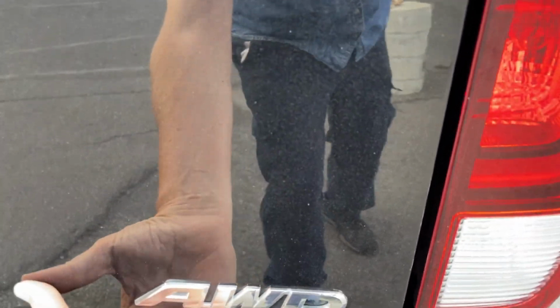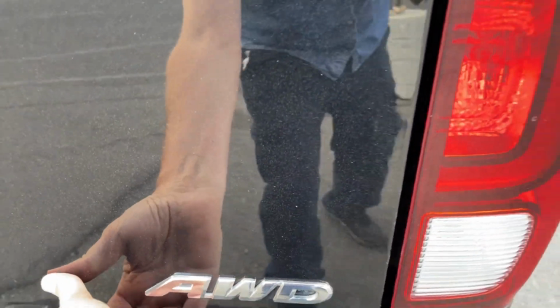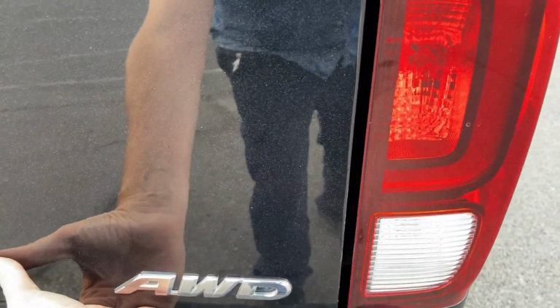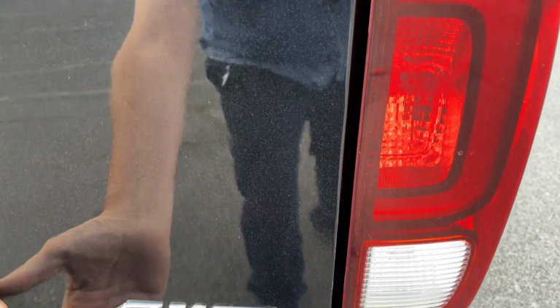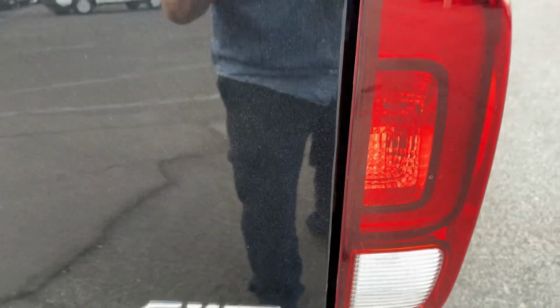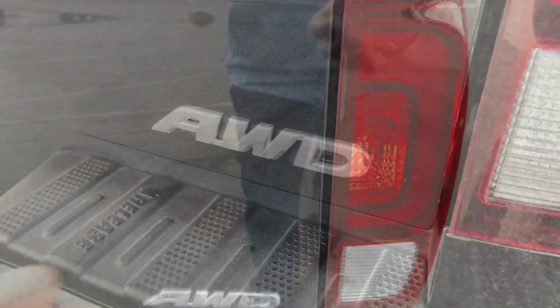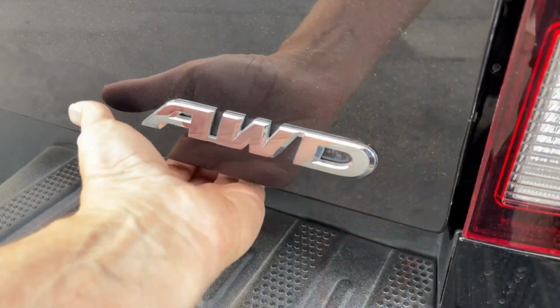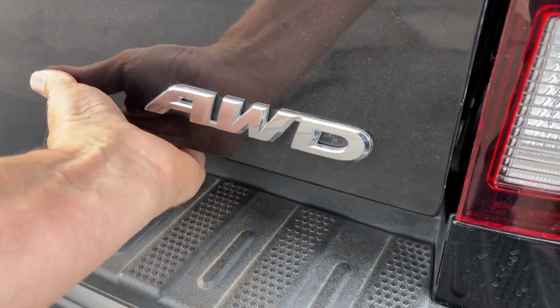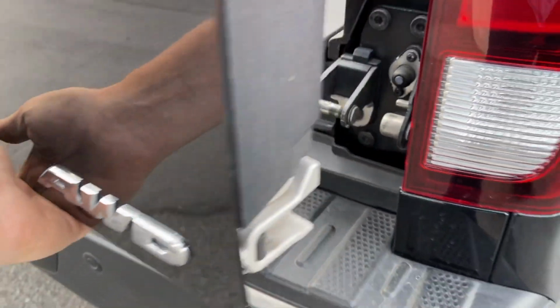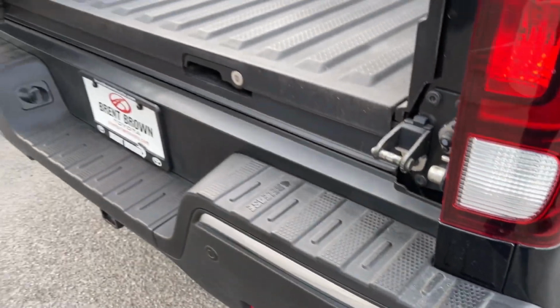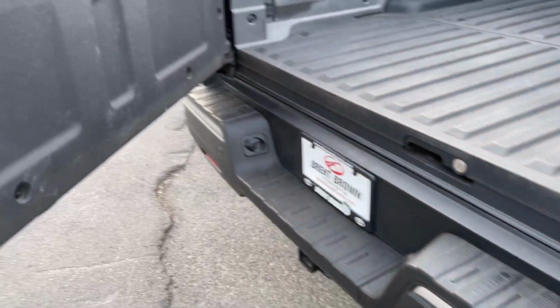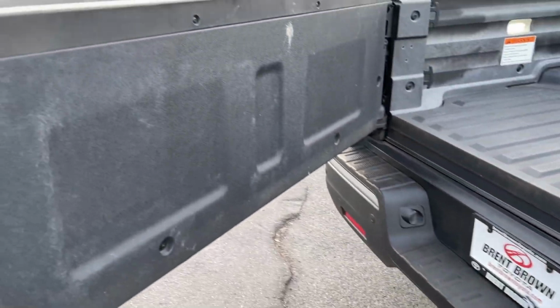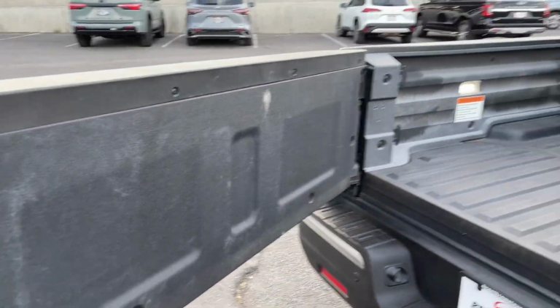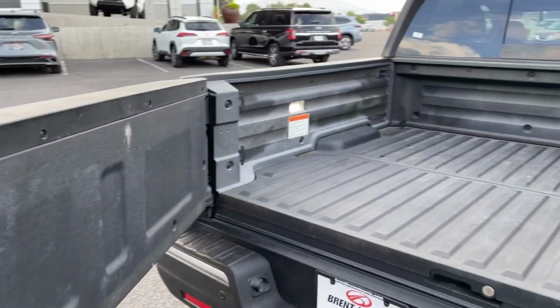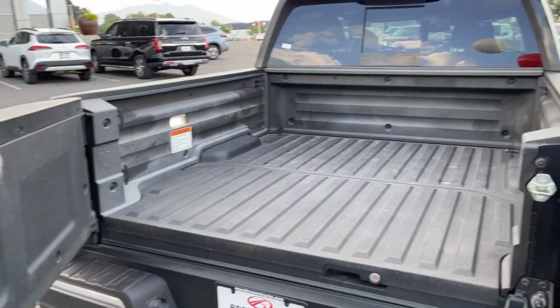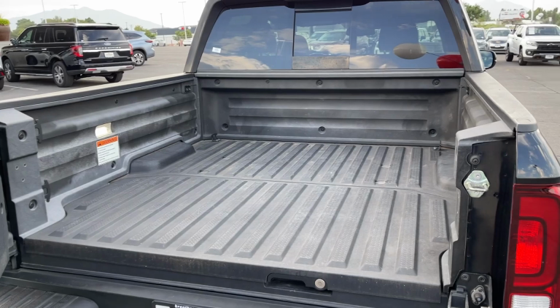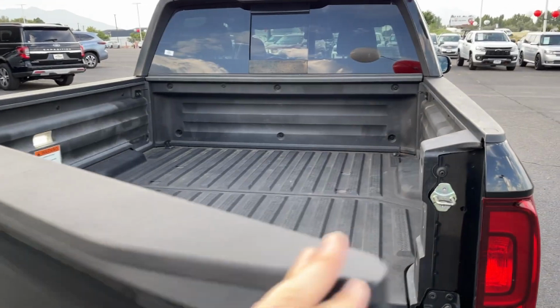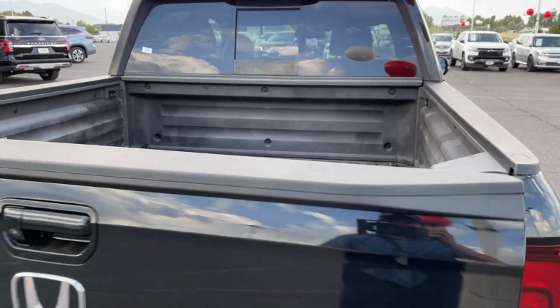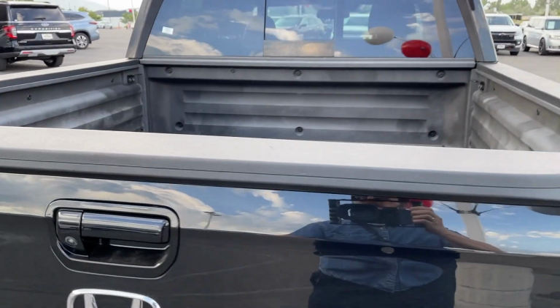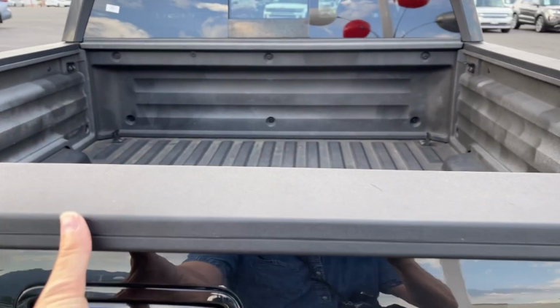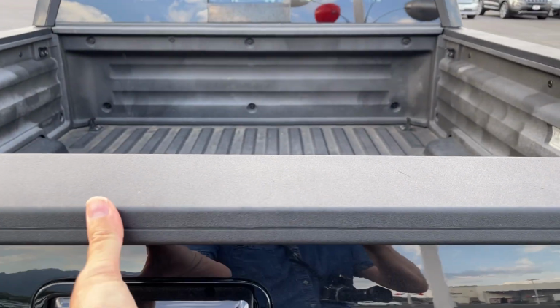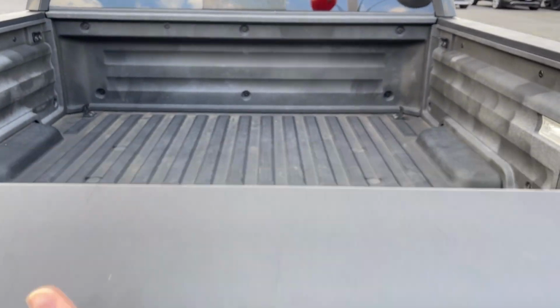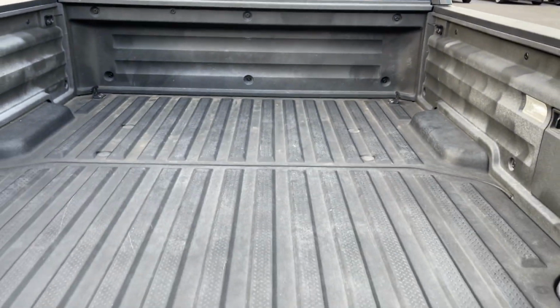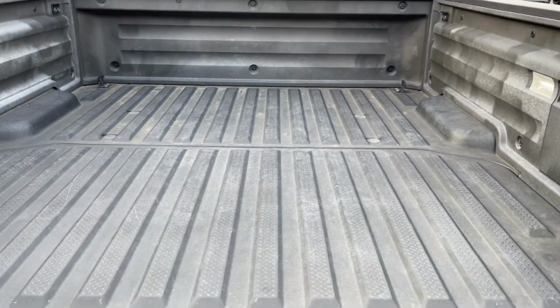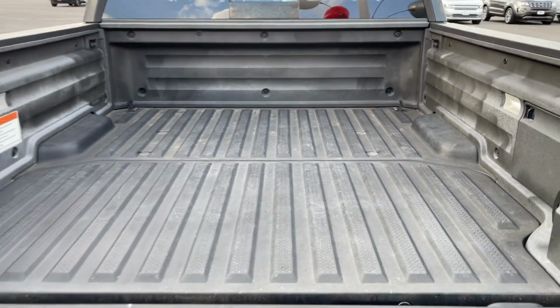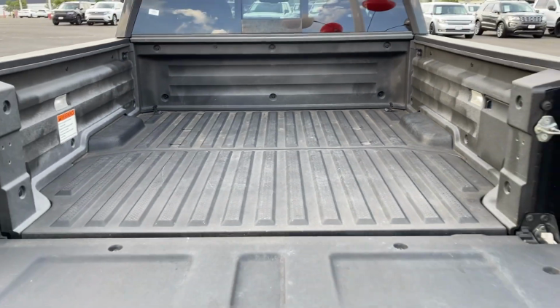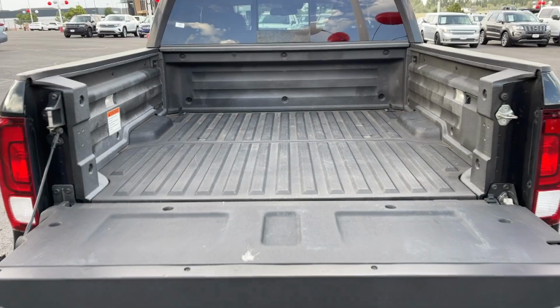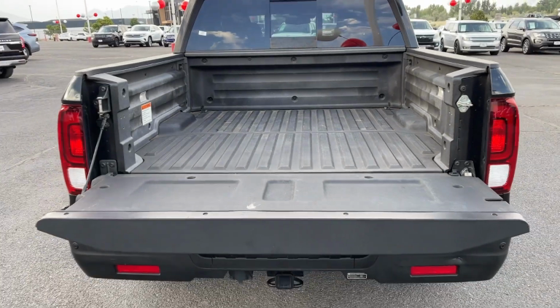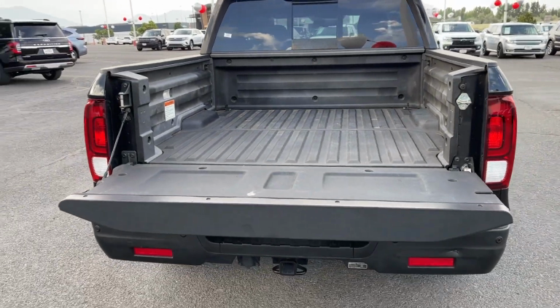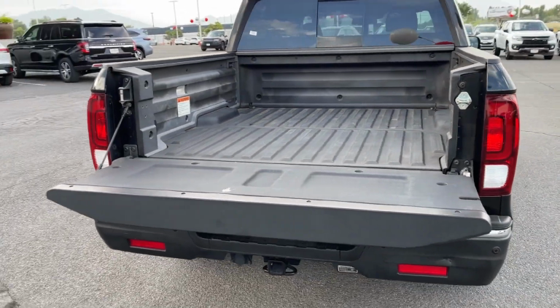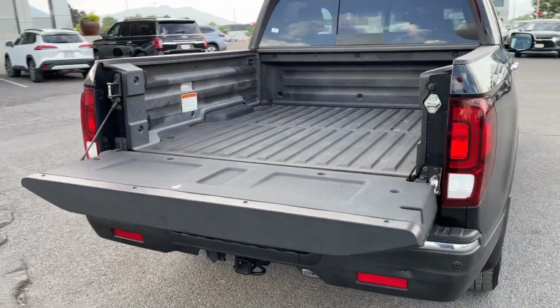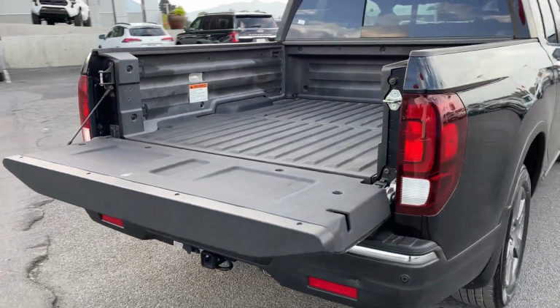The following are some of this vehicle's highlighted options: navigation system, all-wheel drive, heated driver's seat, sun/moonroof, keyless entry, satellite radio, heated mirrors, fog lamps, power passenger seat, and alarm.